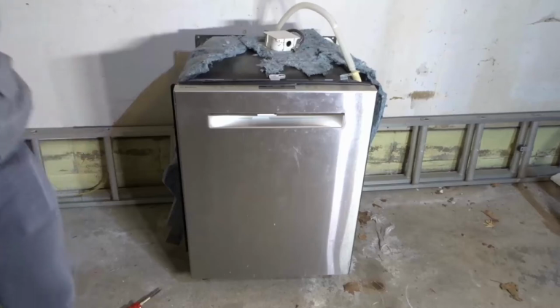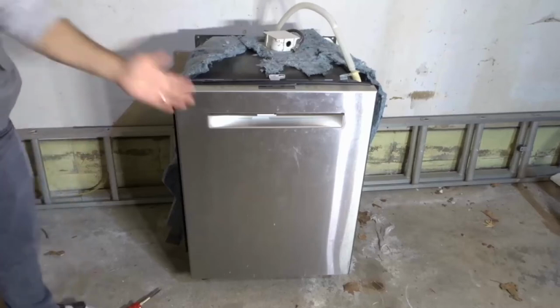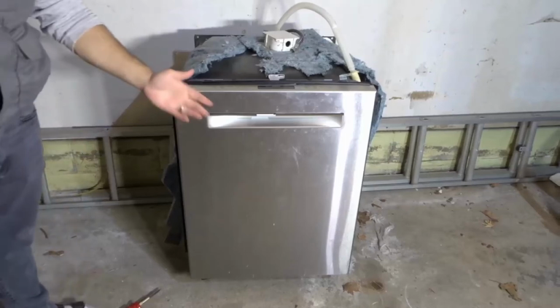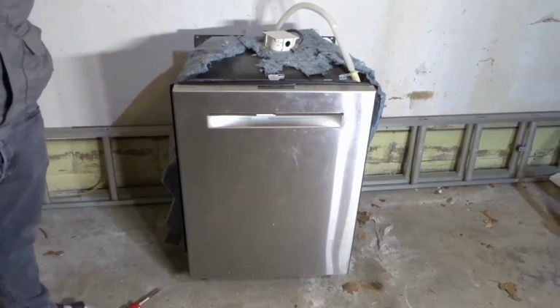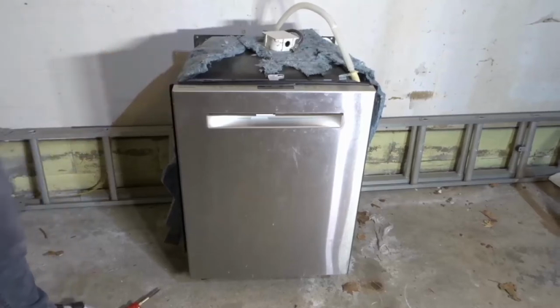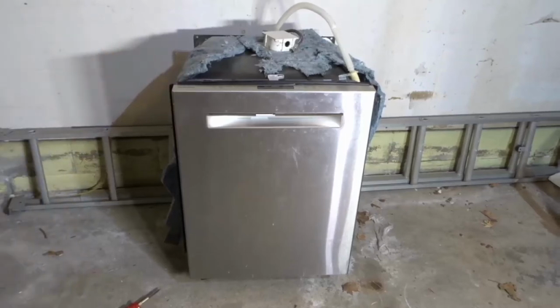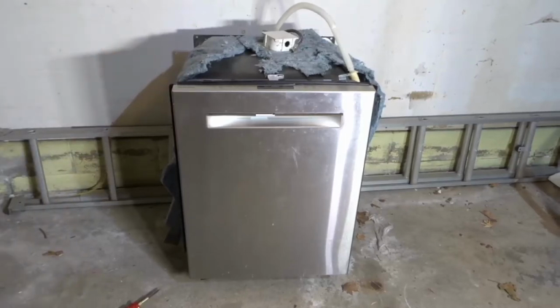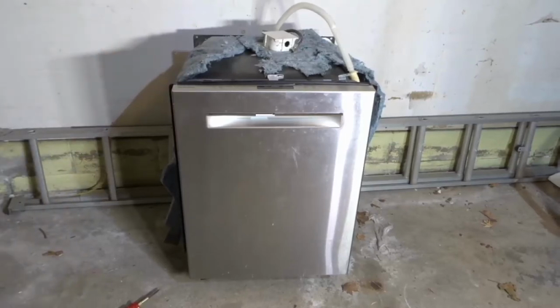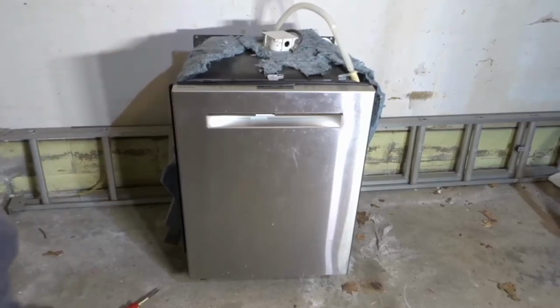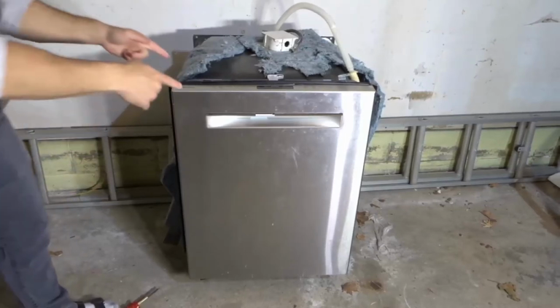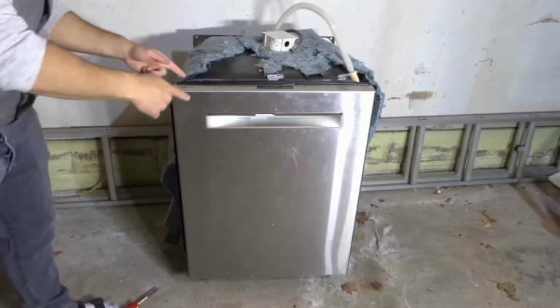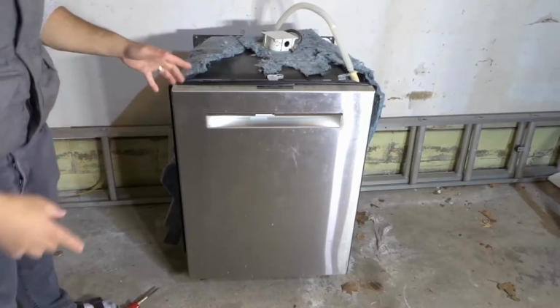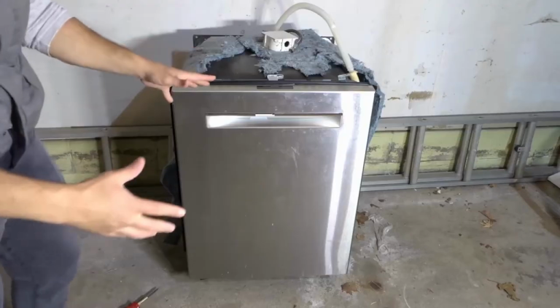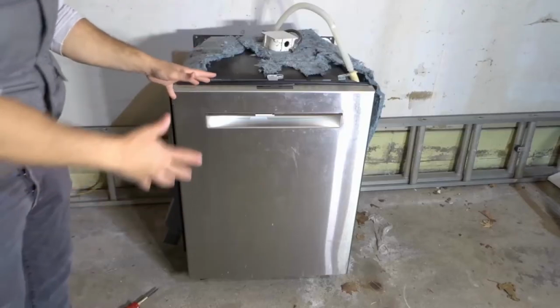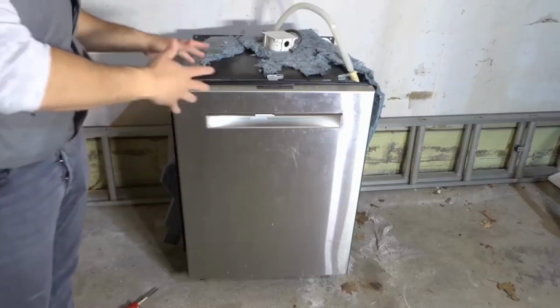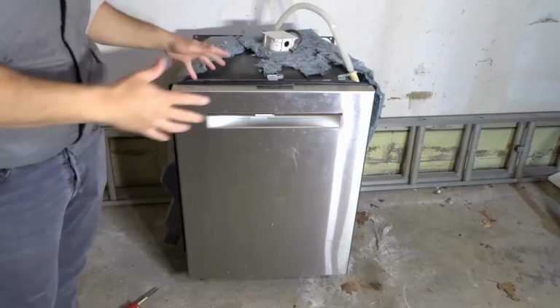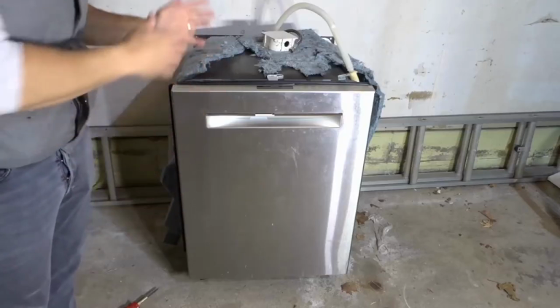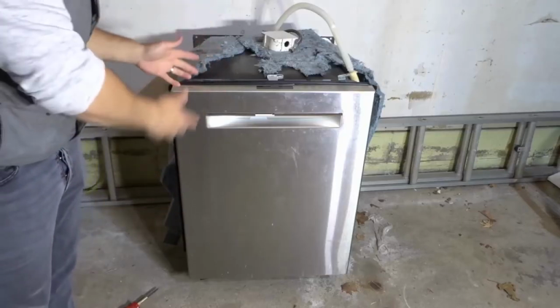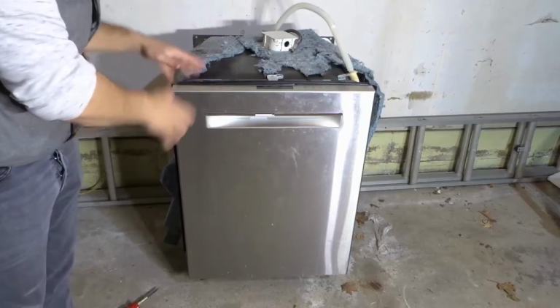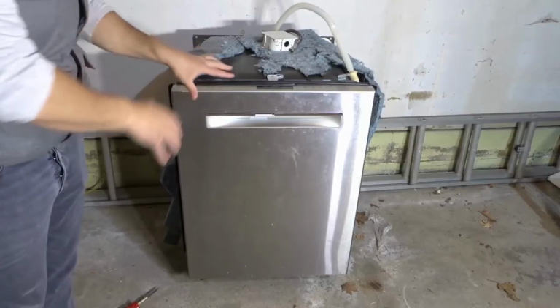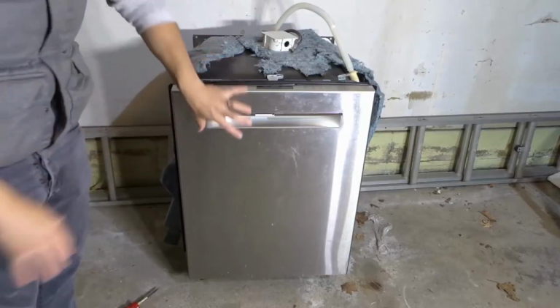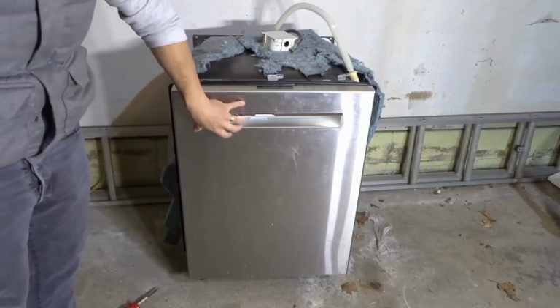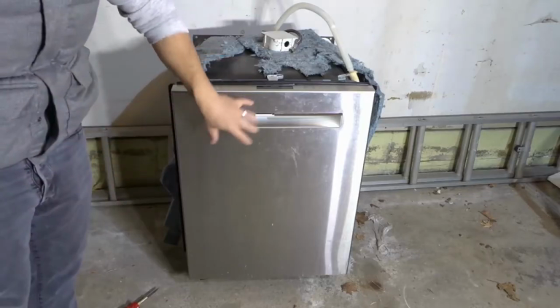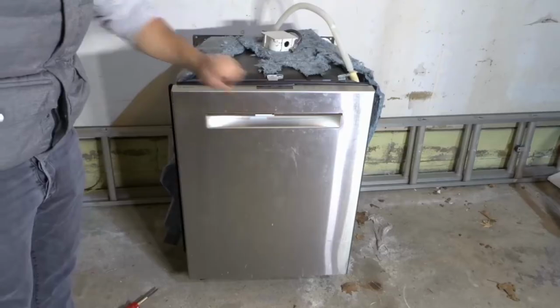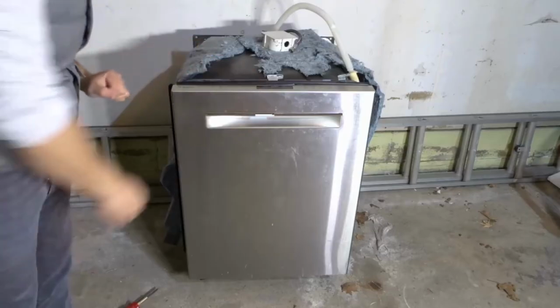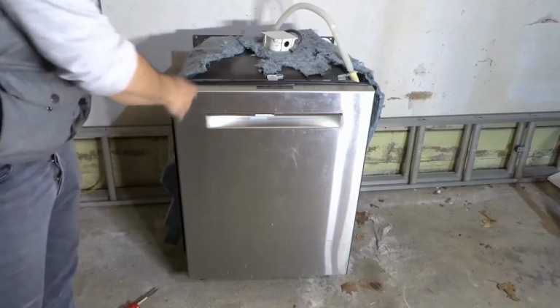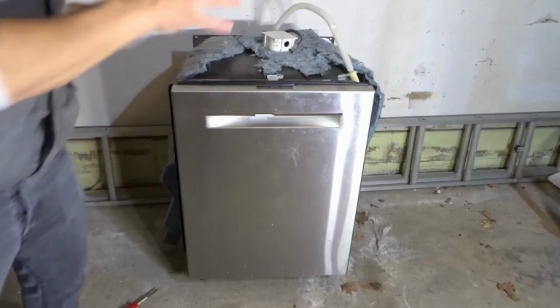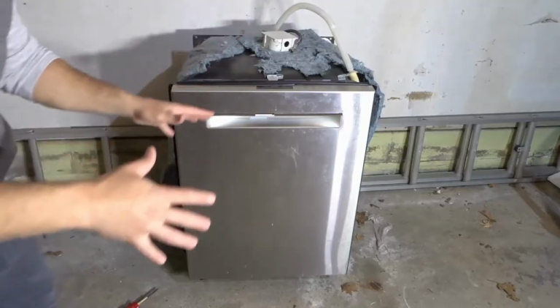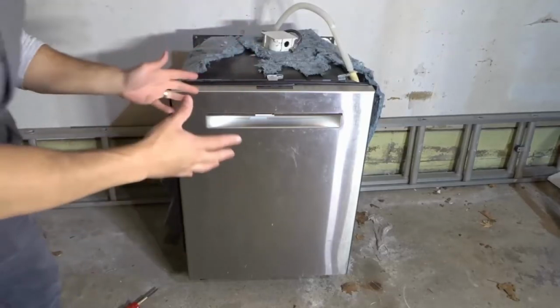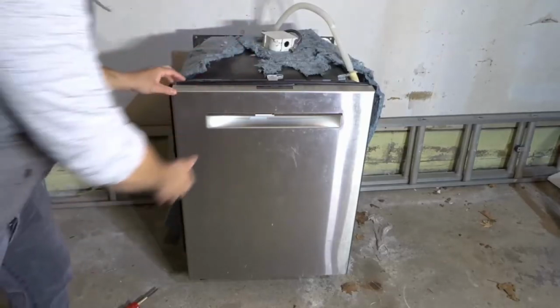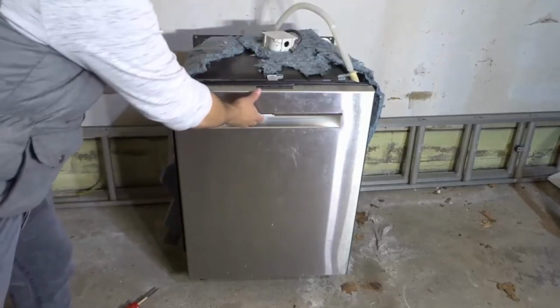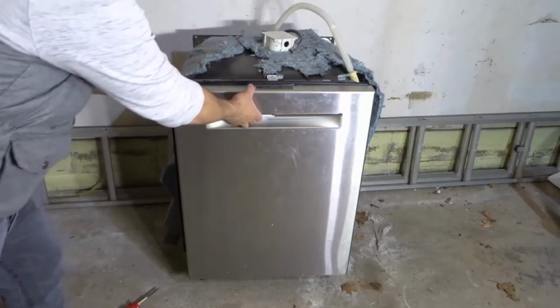Hey everybody! I'm here today to show you and tell you how to remove a dishwasher rack. This will be a complete guide, so let's get right into the video.